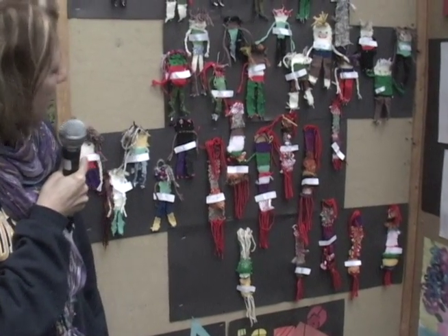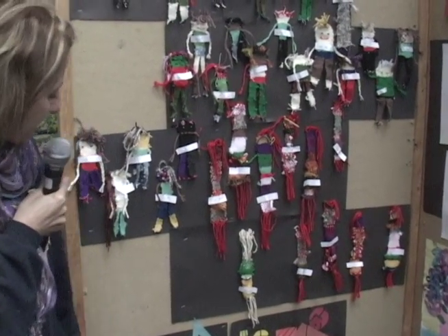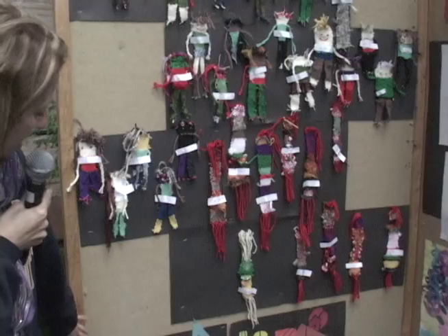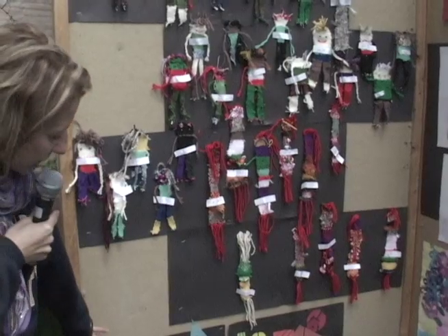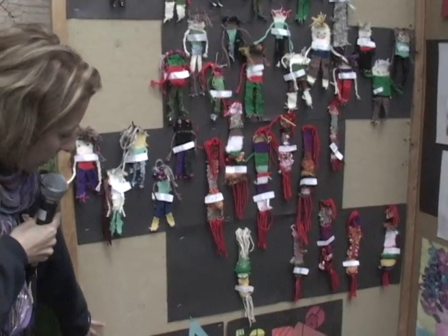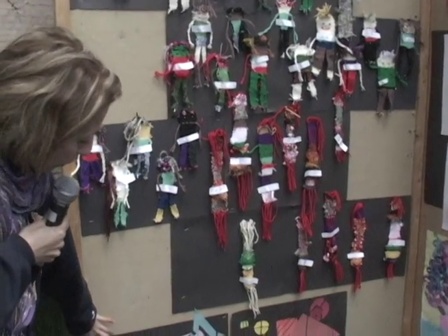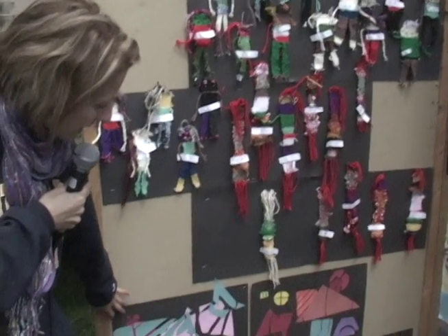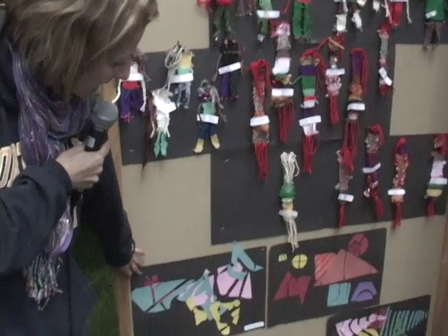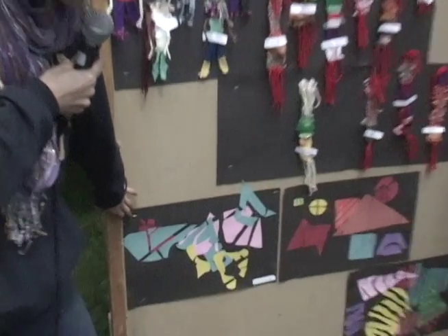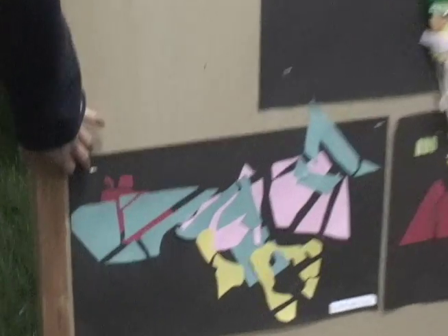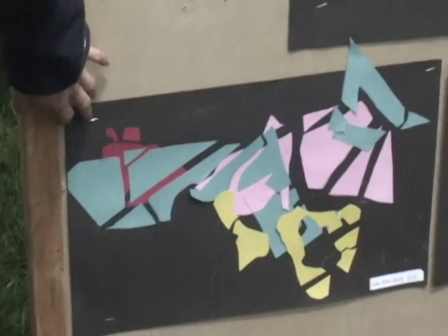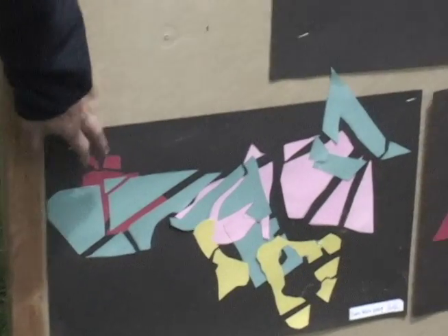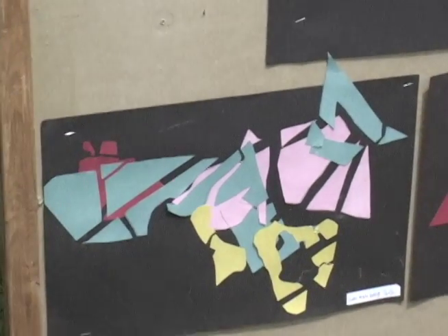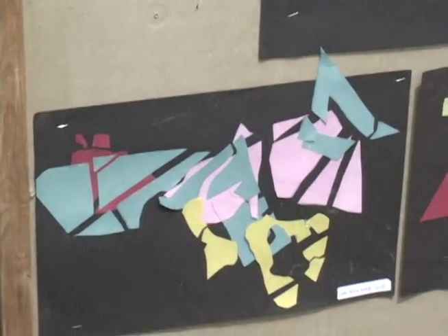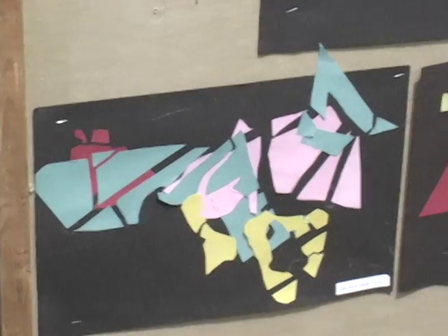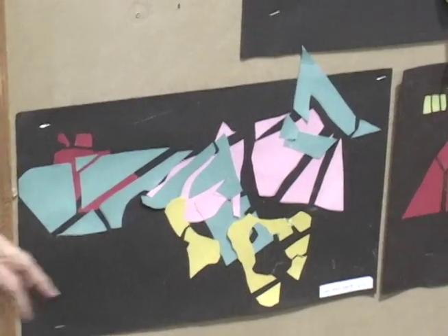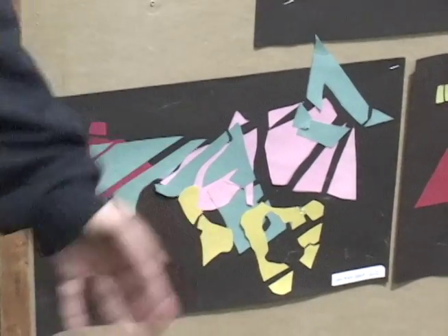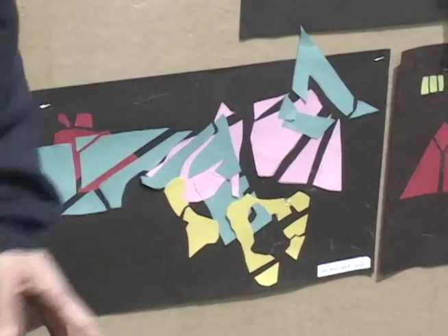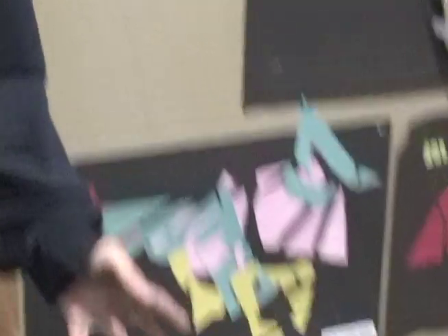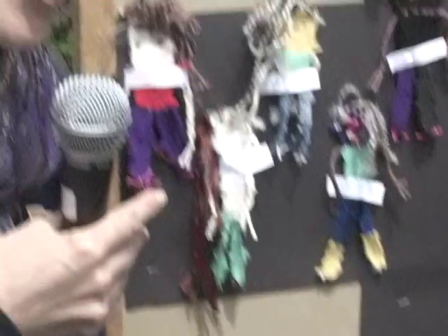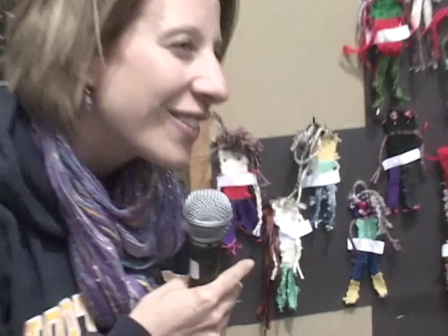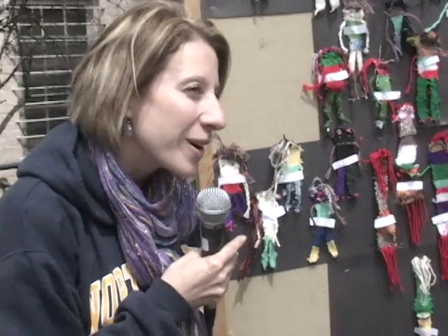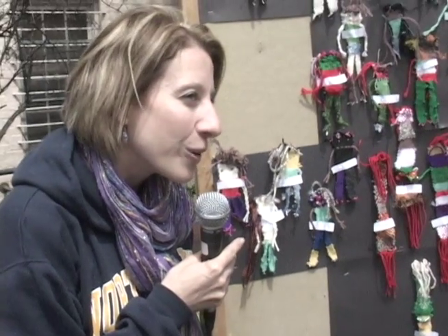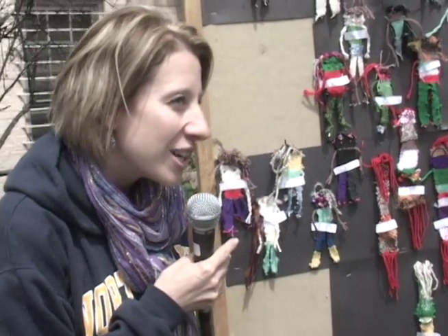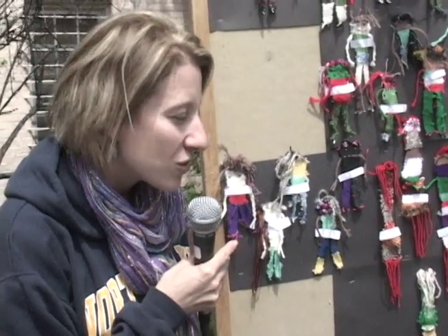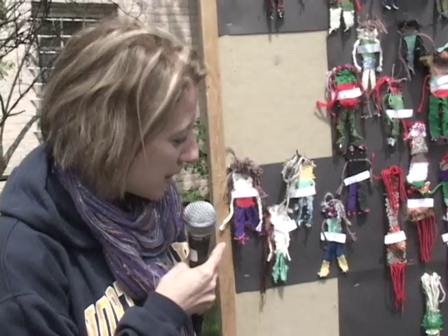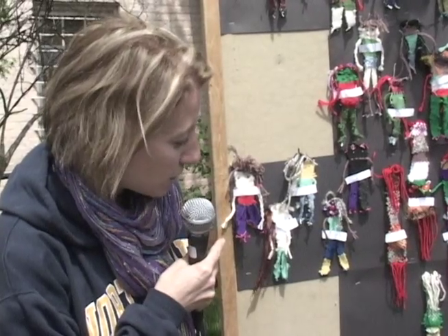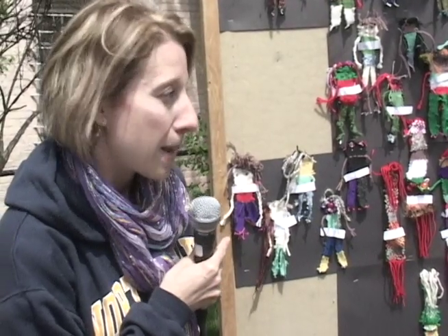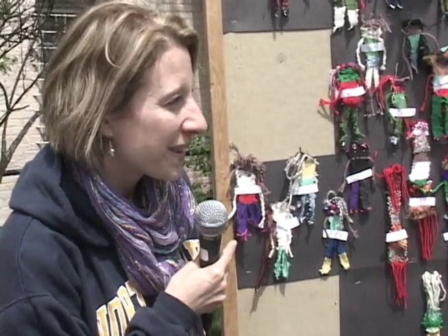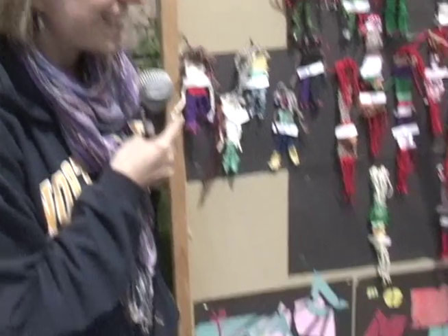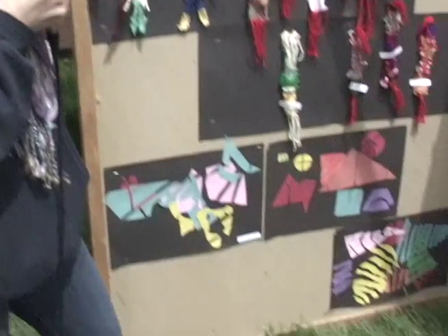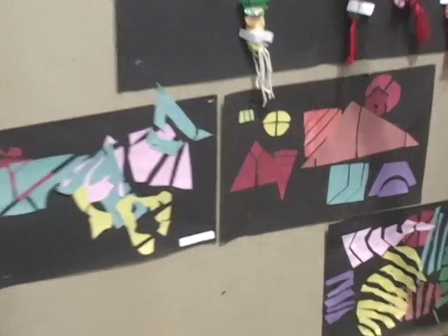We did these exploded geometric forms — that was a second grade project. It was sort of a math-art kind of thing where they were looking at geometric shapes and then exploding them and assembling a collage.